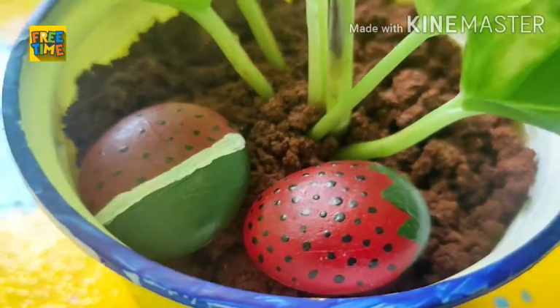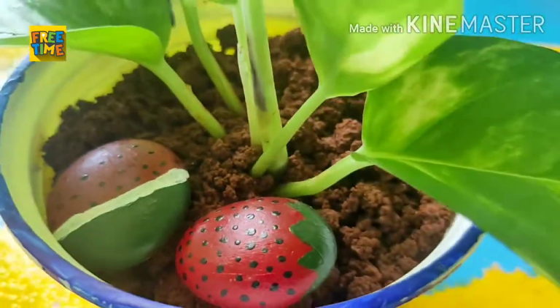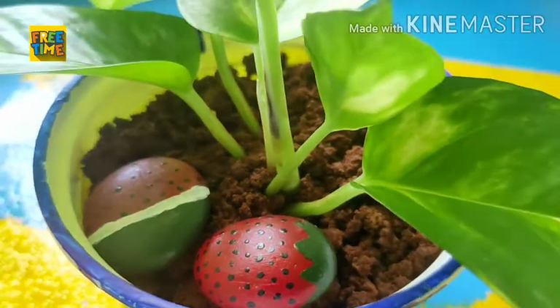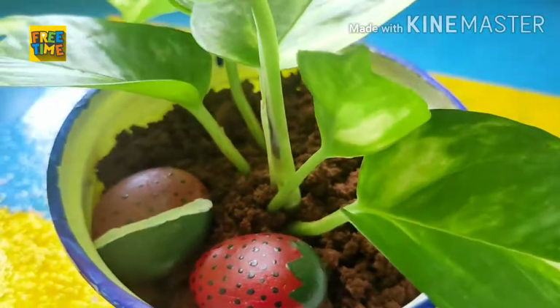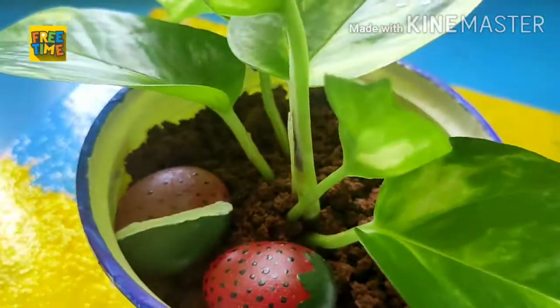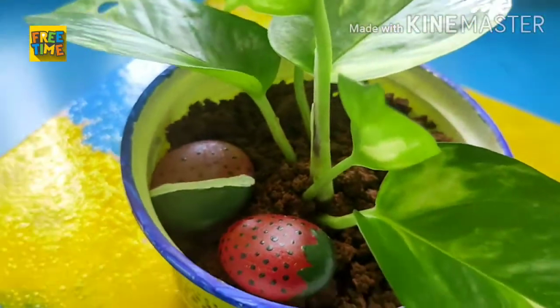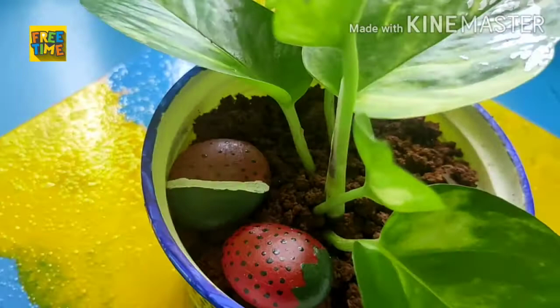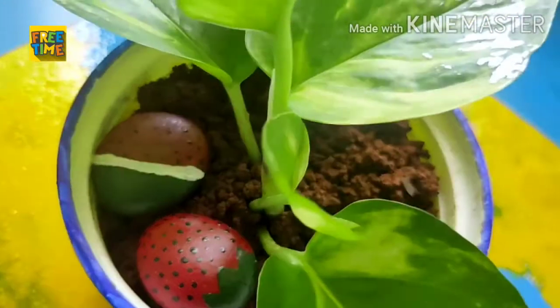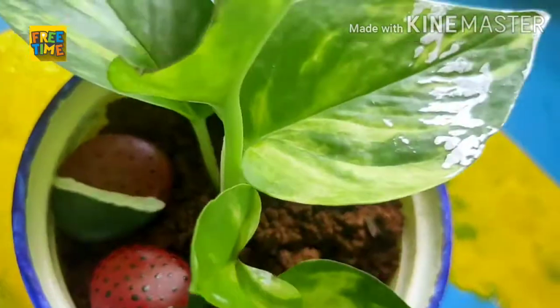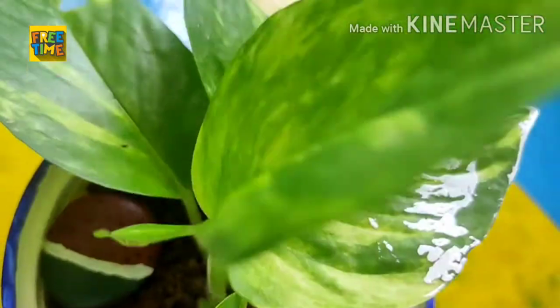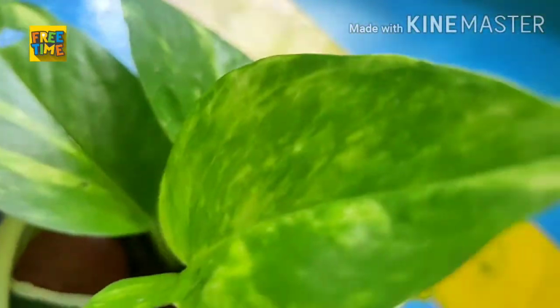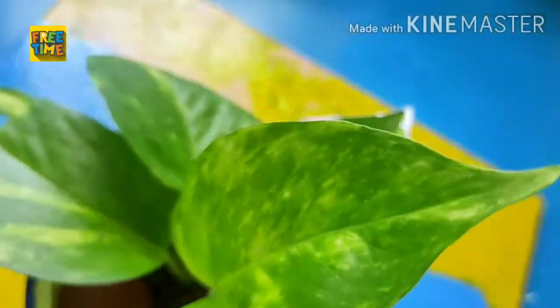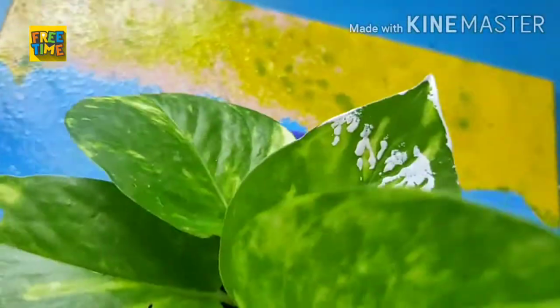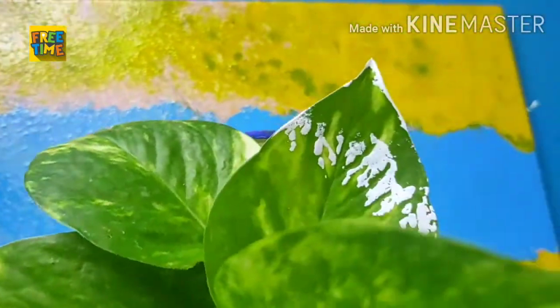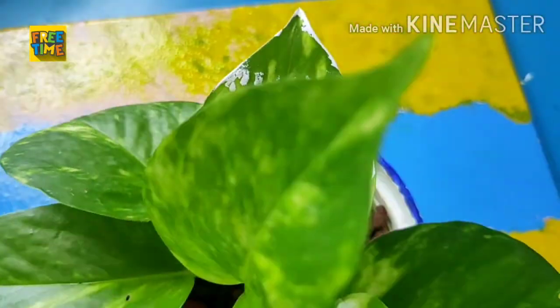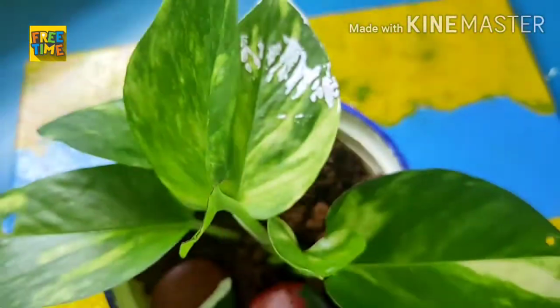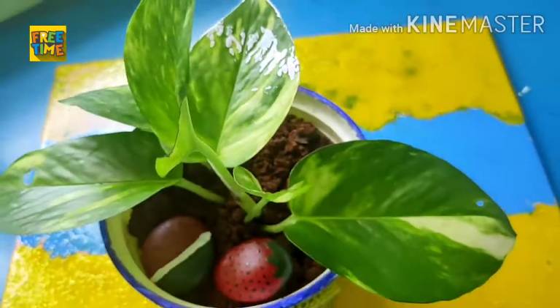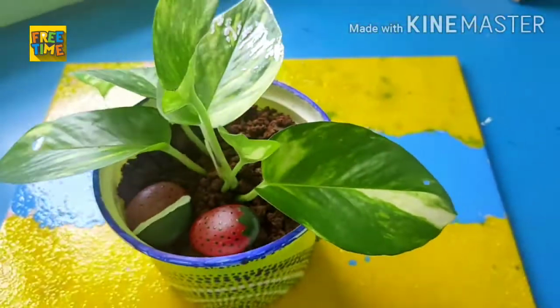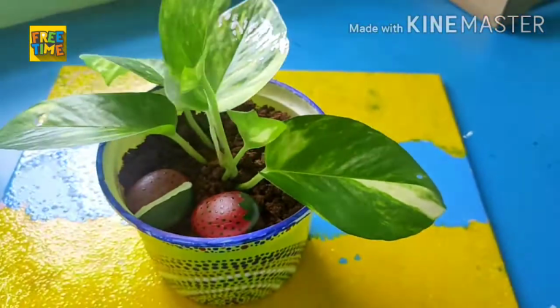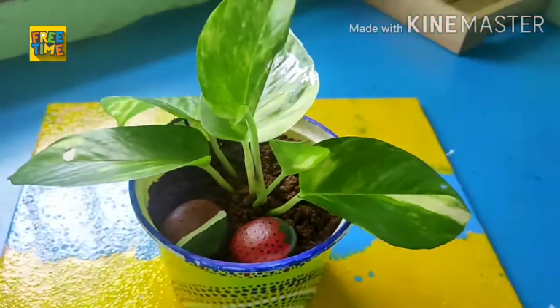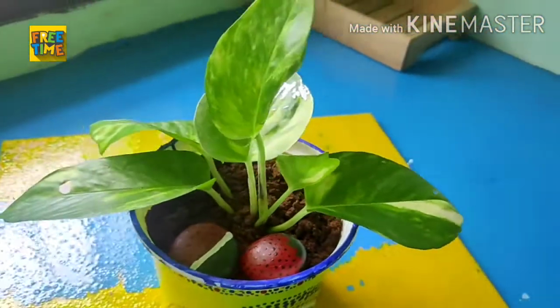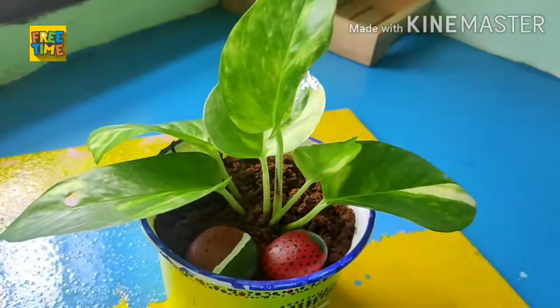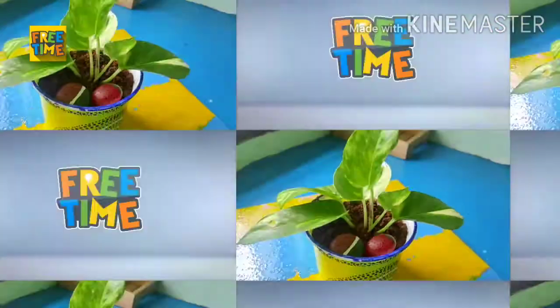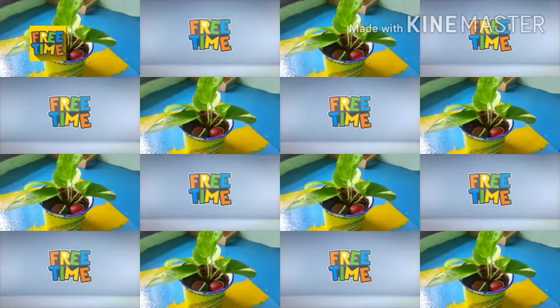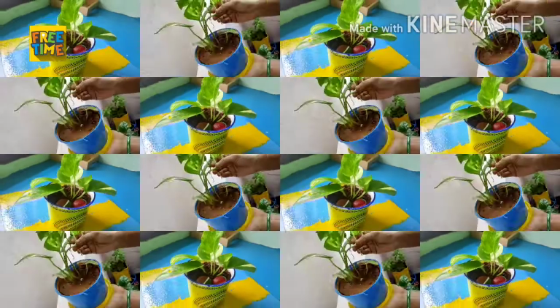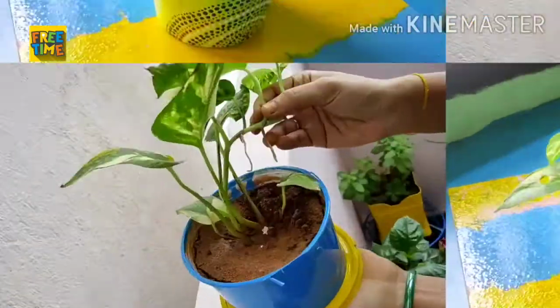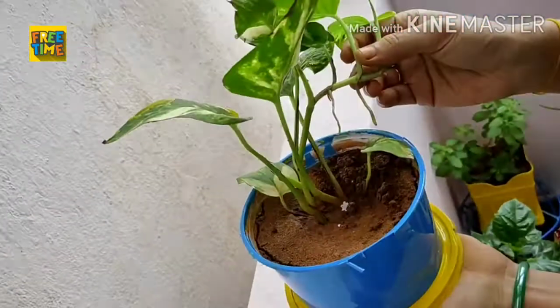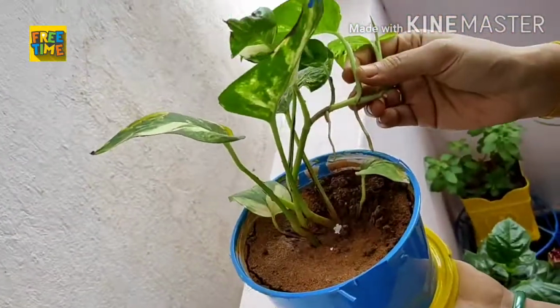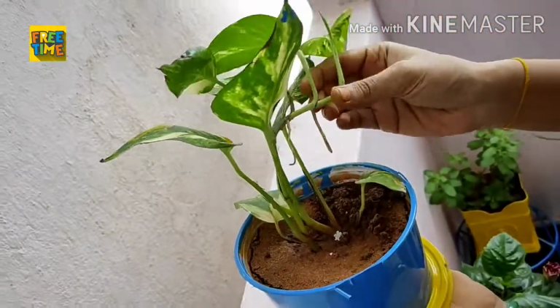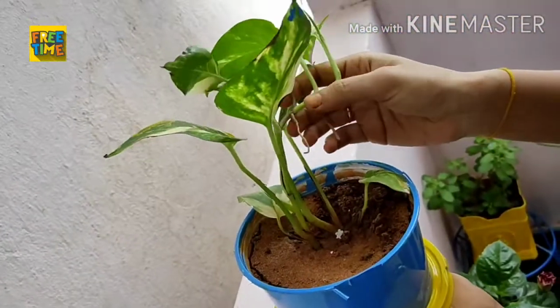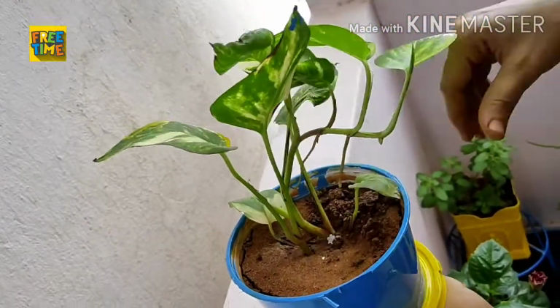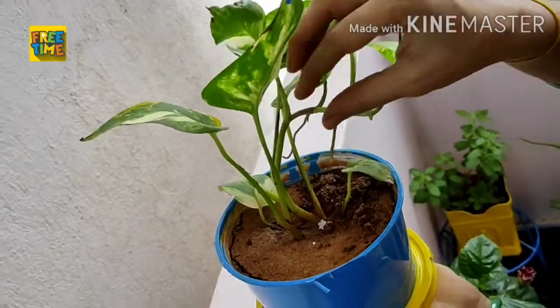Money plant is also commonly known as pothos, which is one of the easiest plants to grow. We can cut the stem and grow them in water or soil to make individual plants.